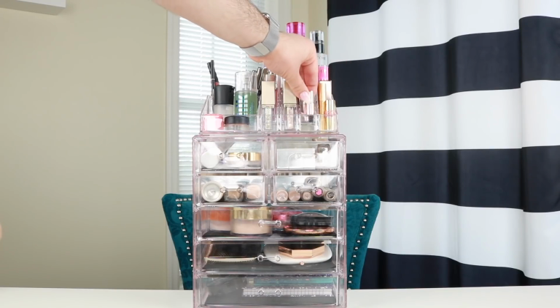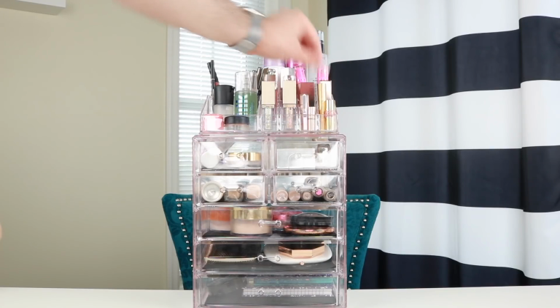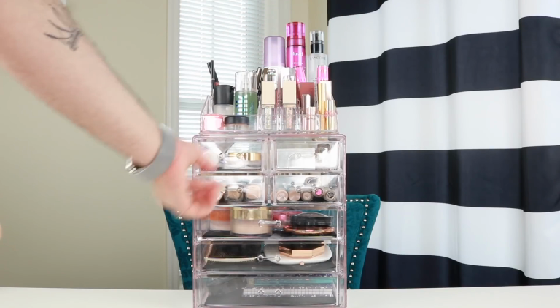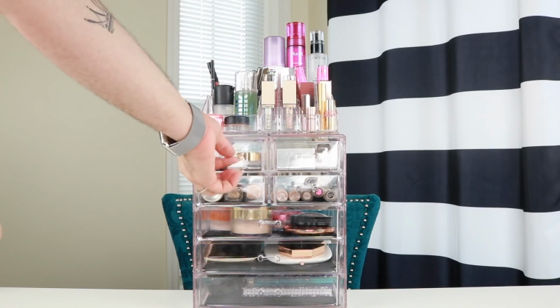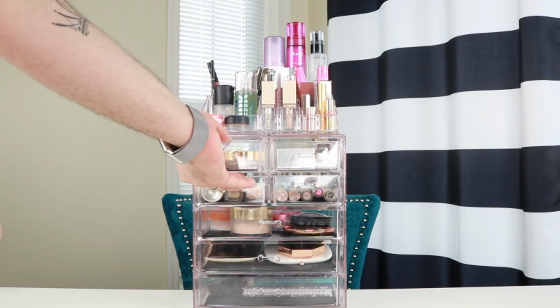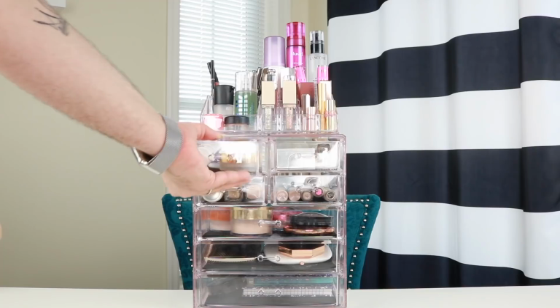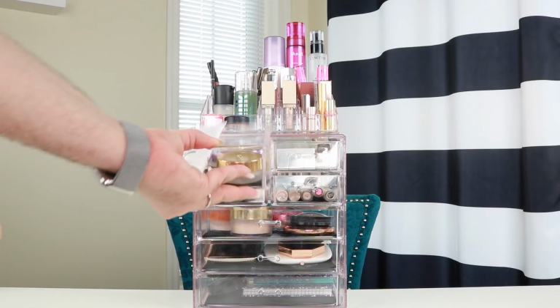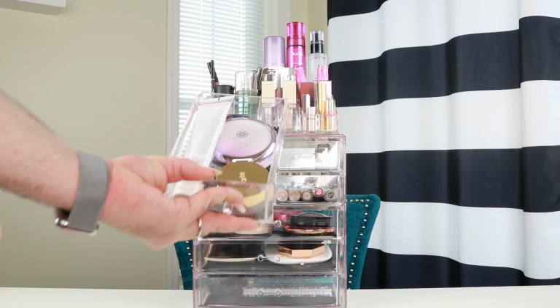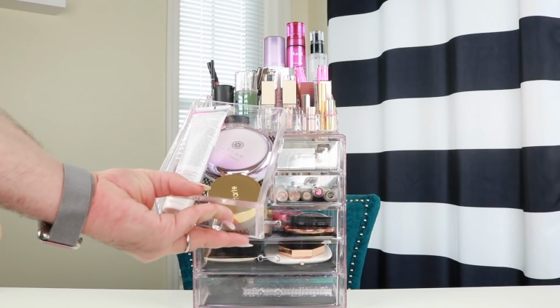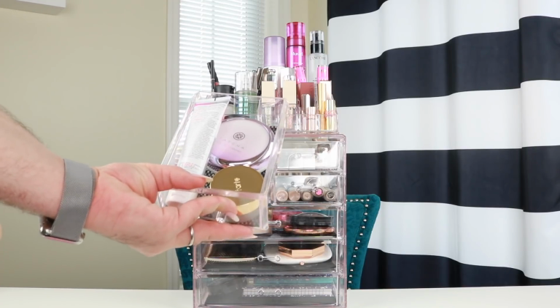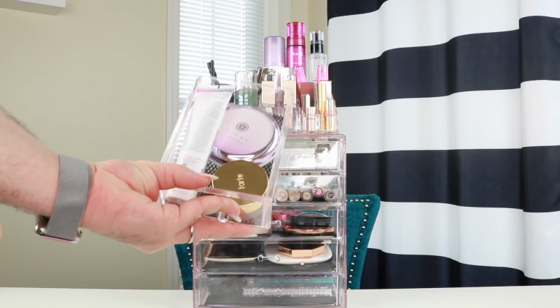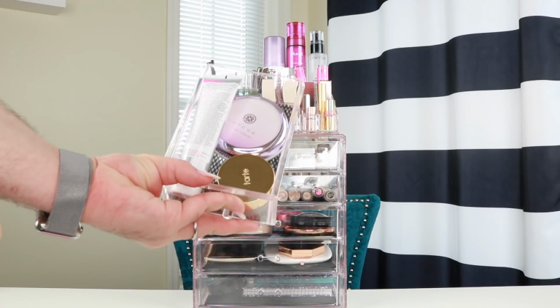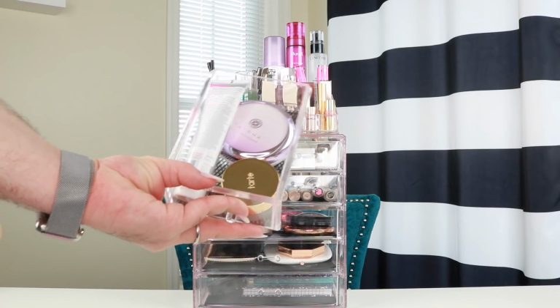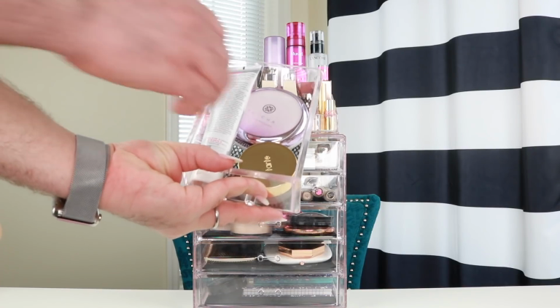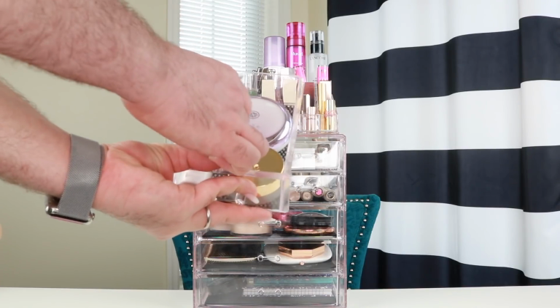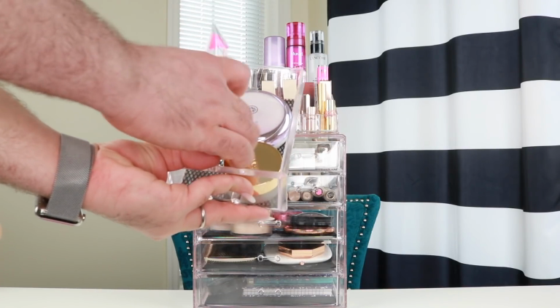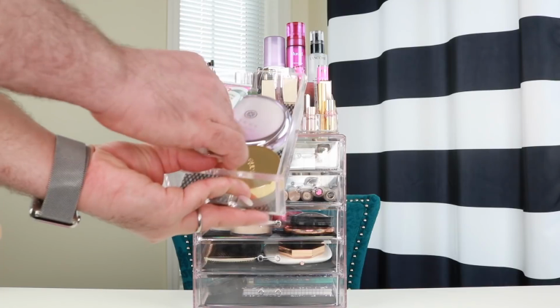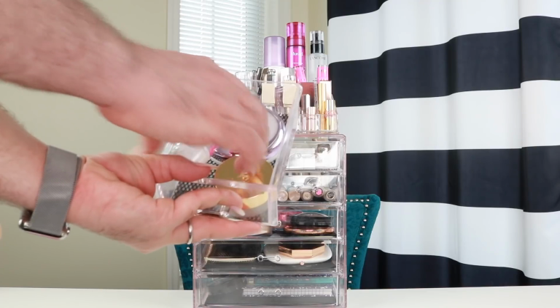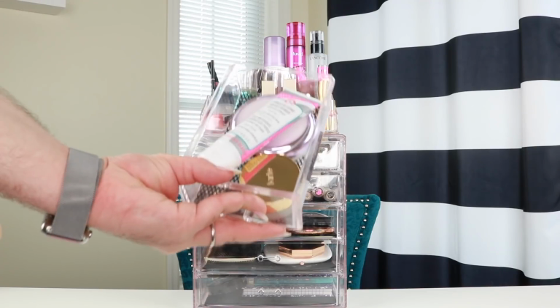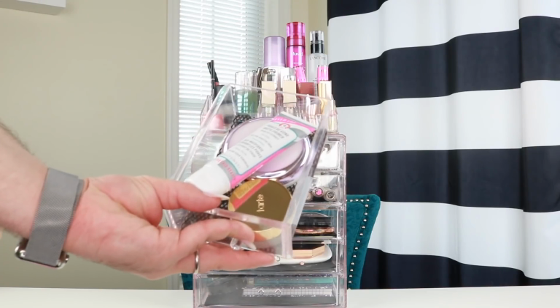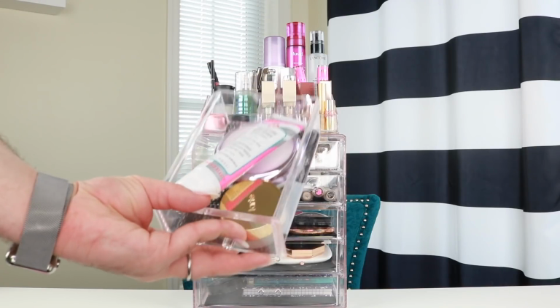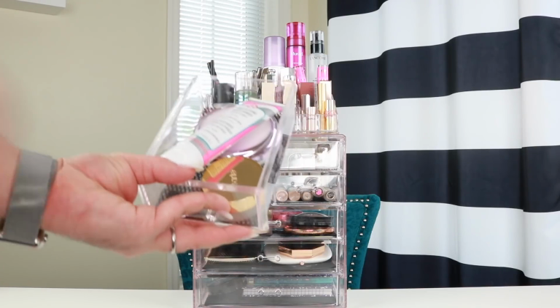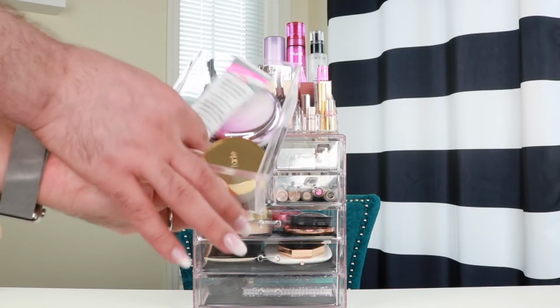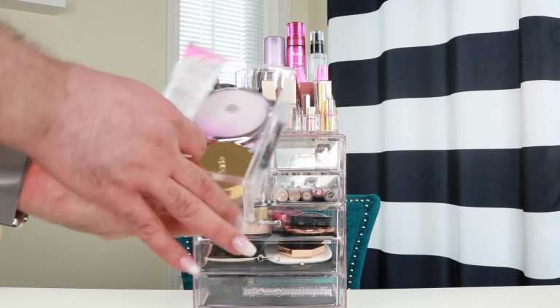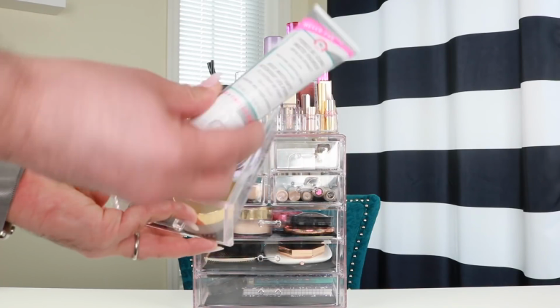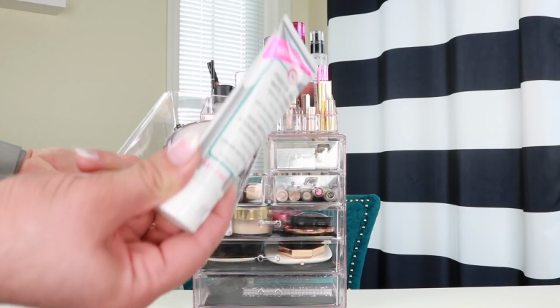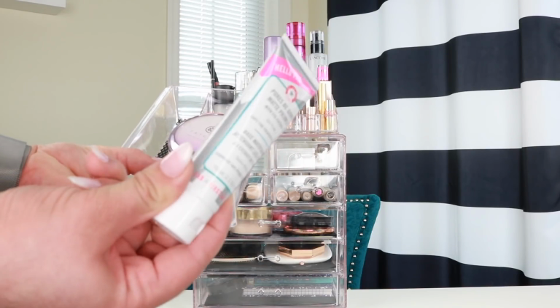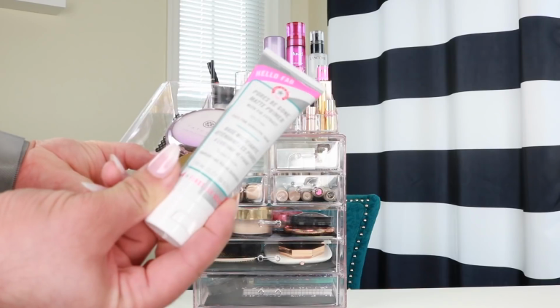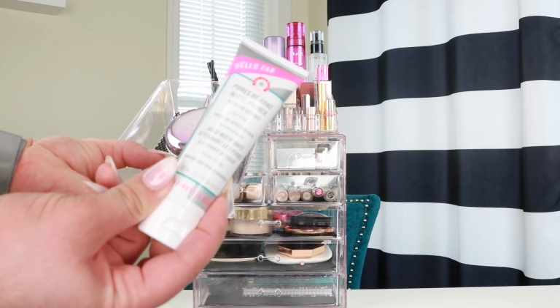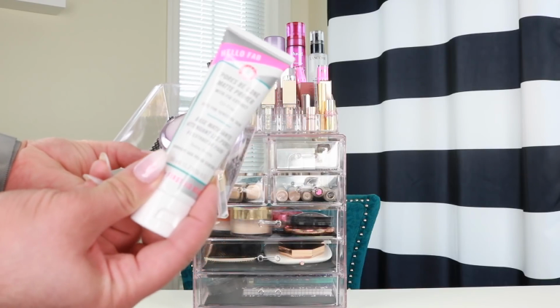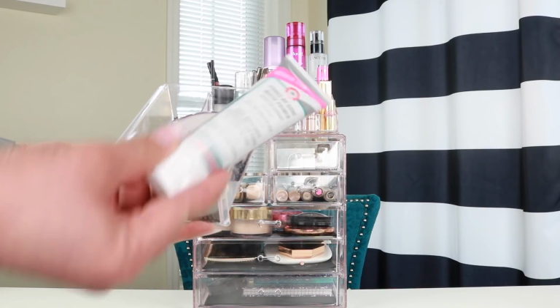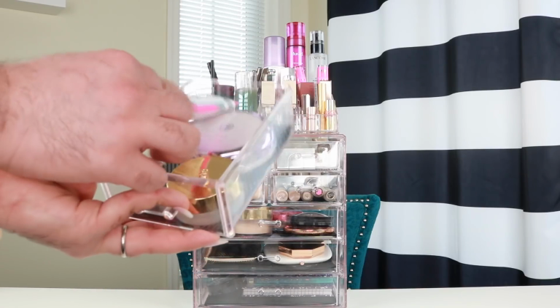Then I have my primers — my top three. The top right corner is the Tatcha Silk Canvas. Then I have the Tarte Clean Slate. Both are going to be blurring. And then this one from Milk Makeup is the Pores Be Gone Matte Primer, which is oil-free and blurring.